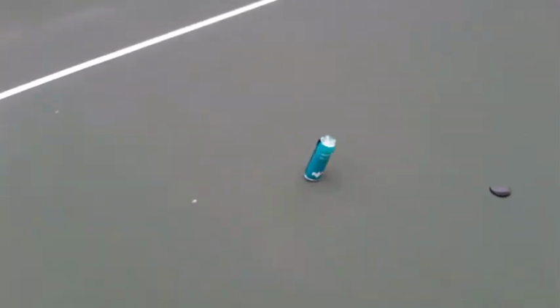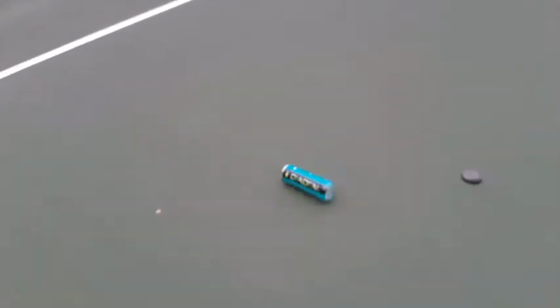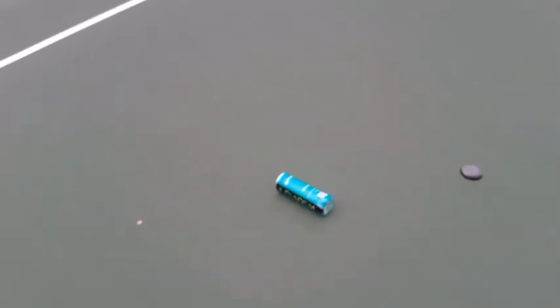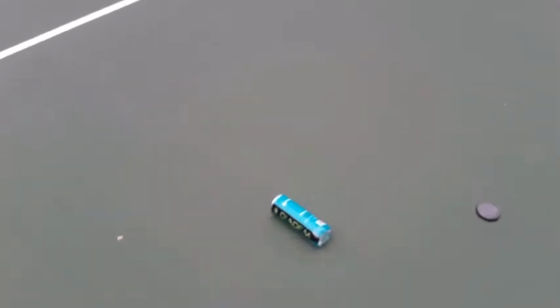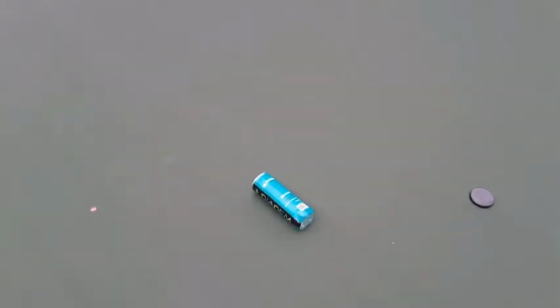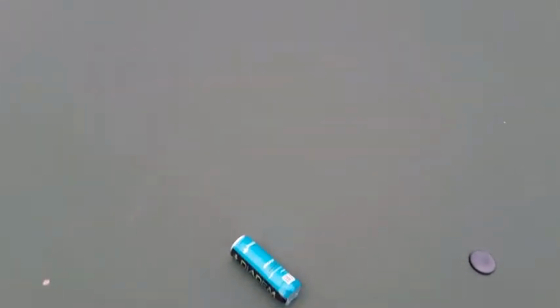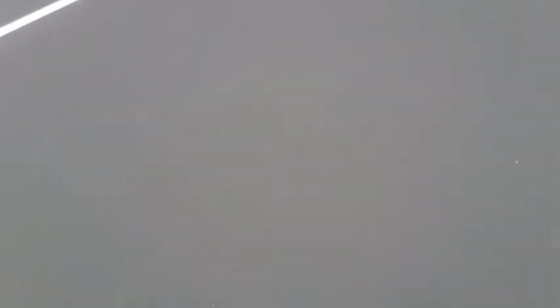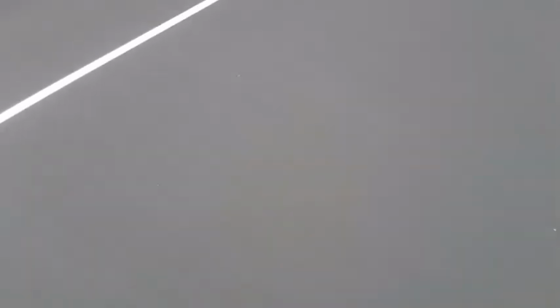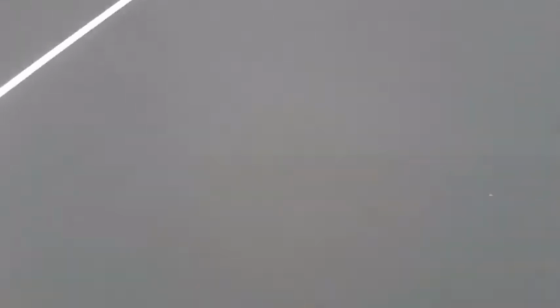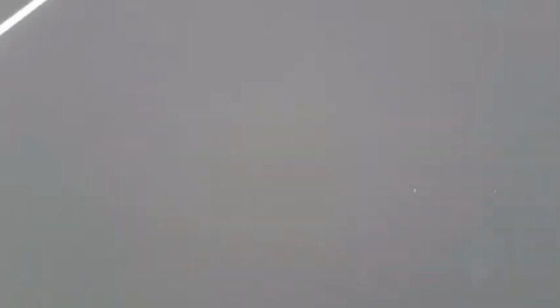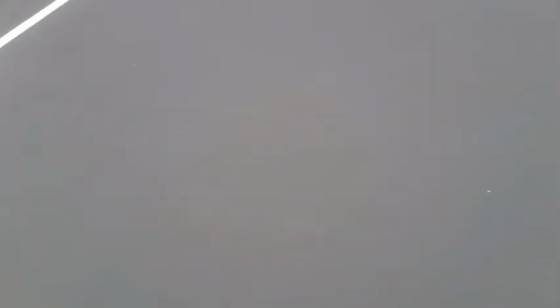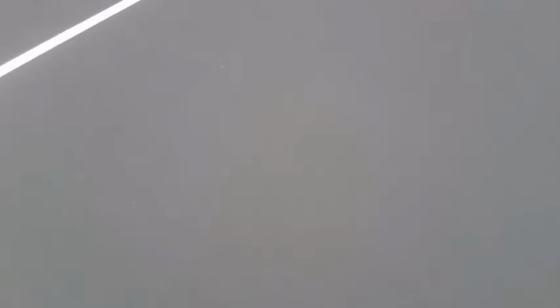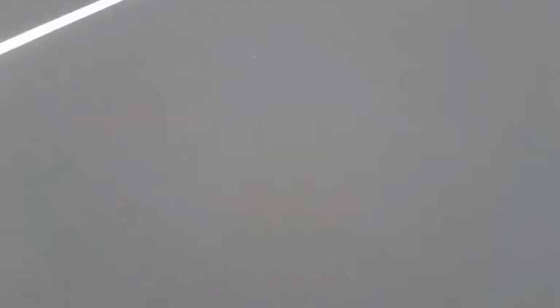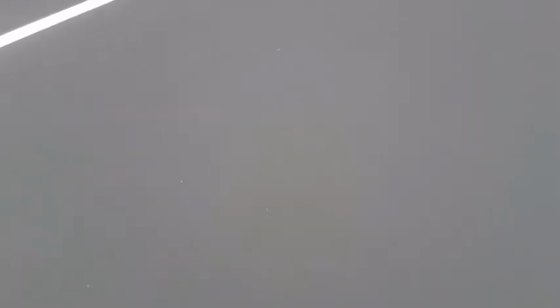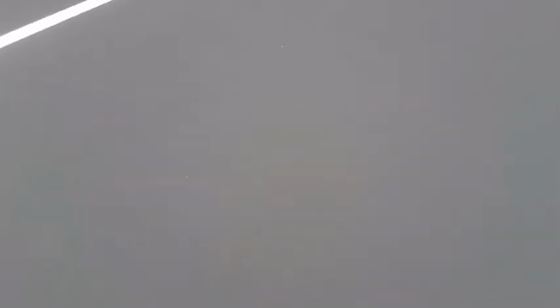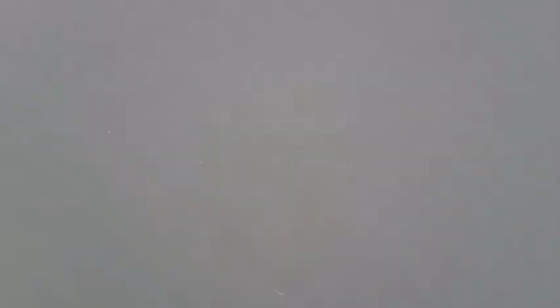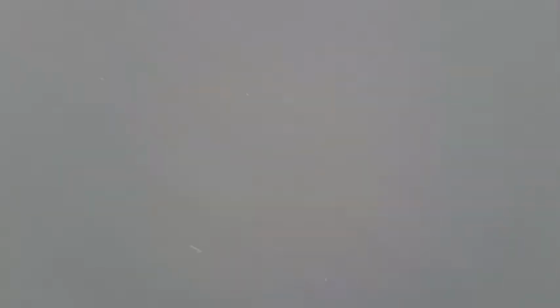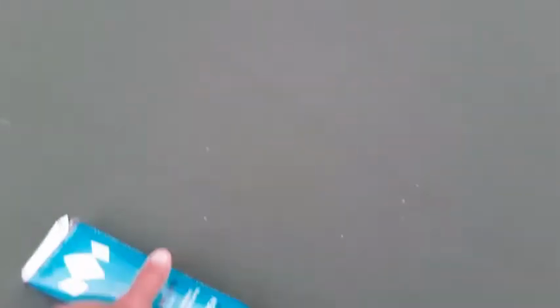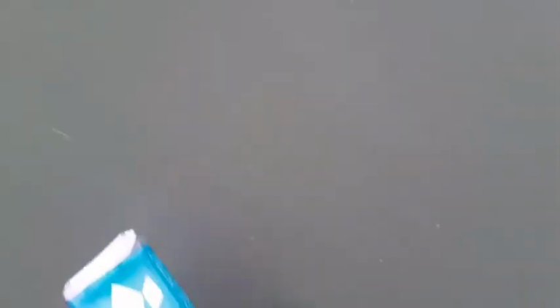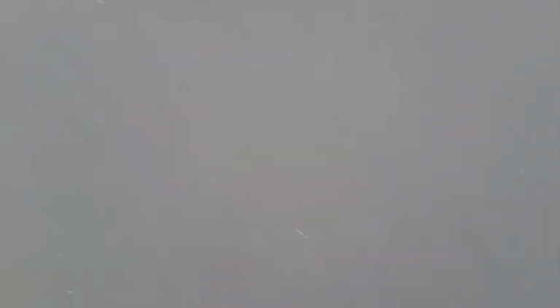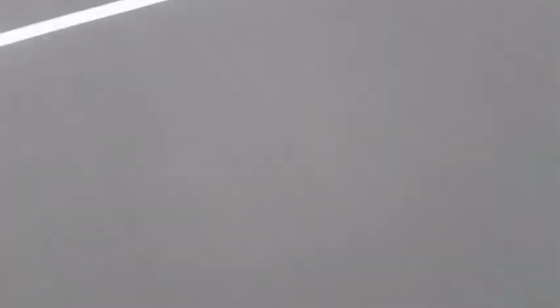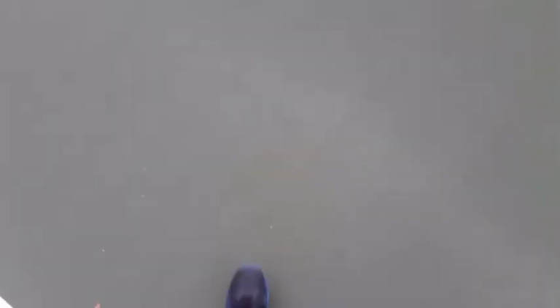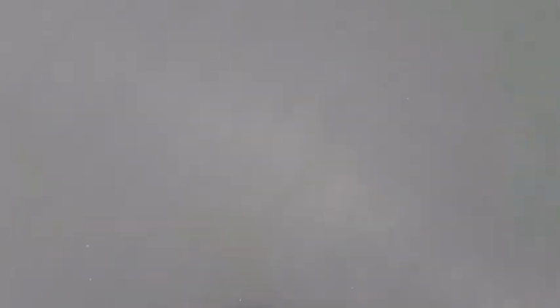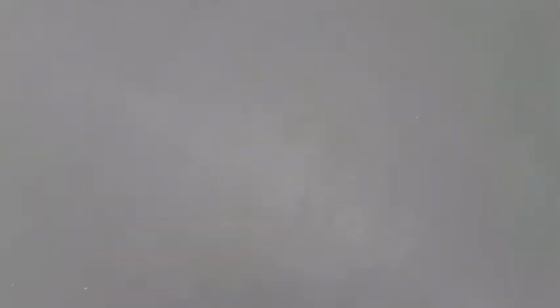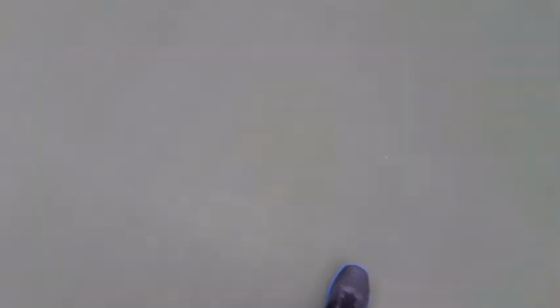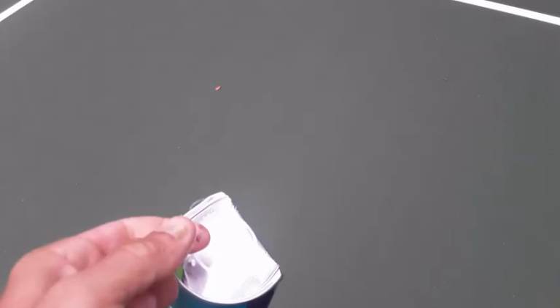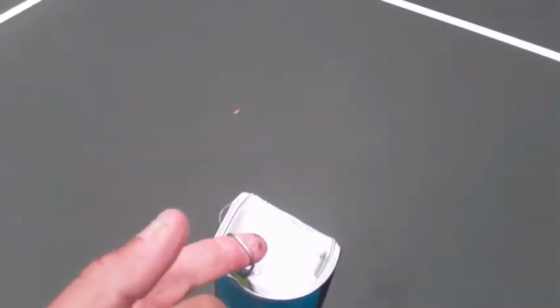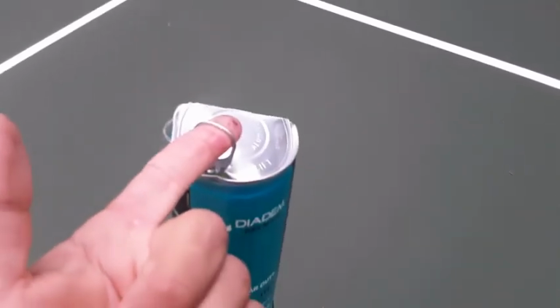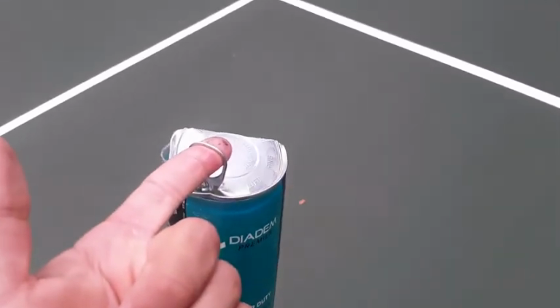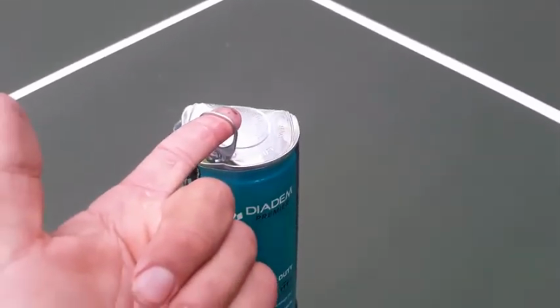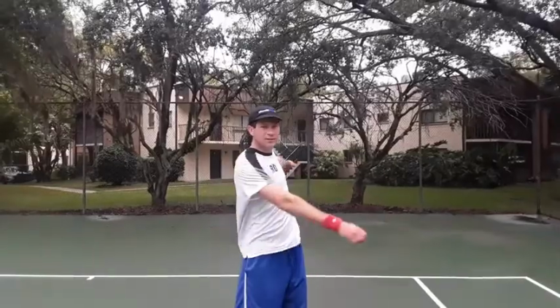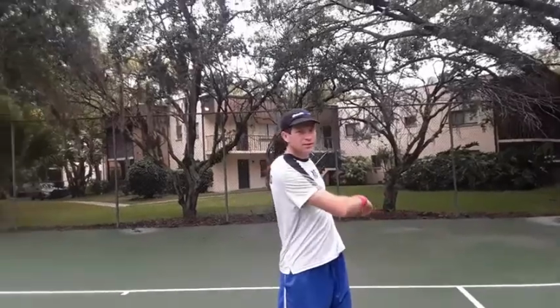They didn't open with a pop, so we don't know about the pressure. Love them. Cutting my finger opening these. Here's the view of these balls.